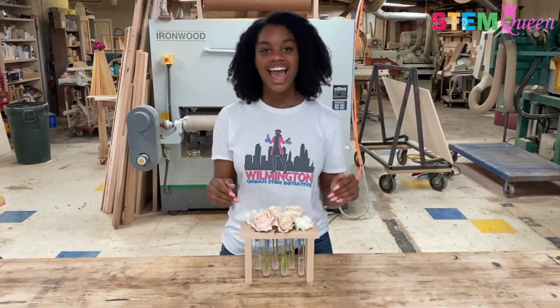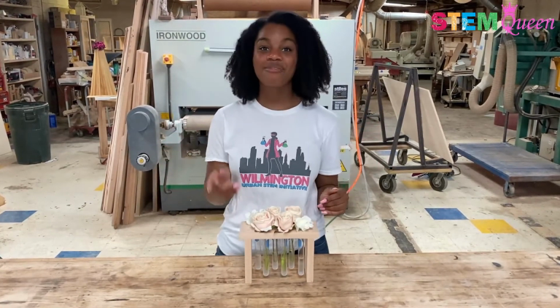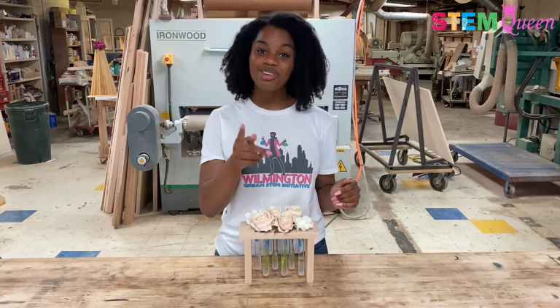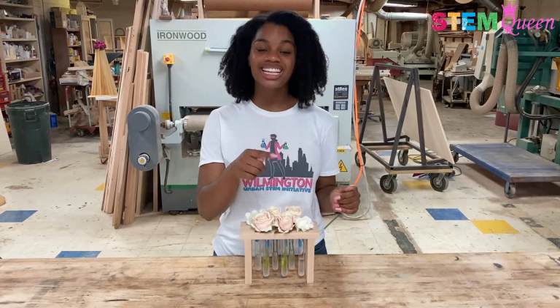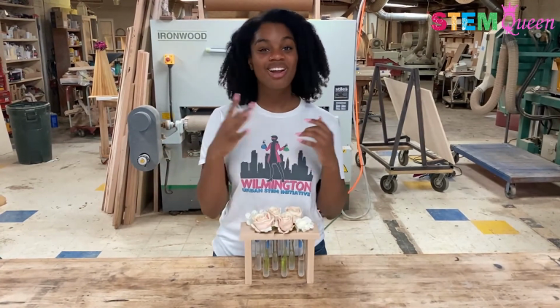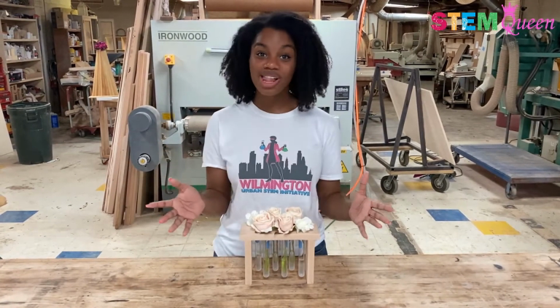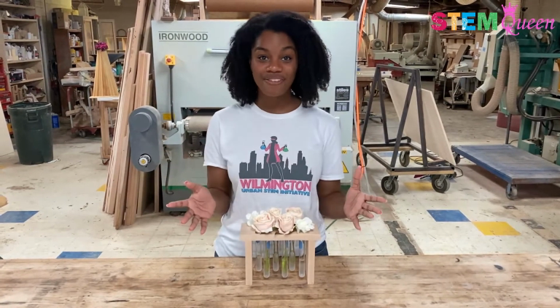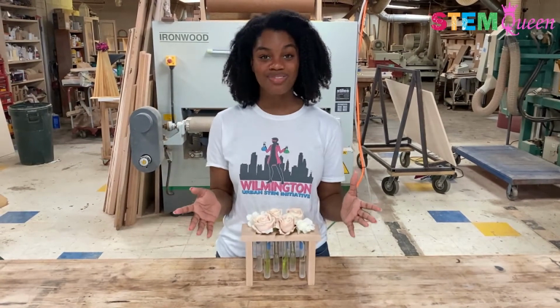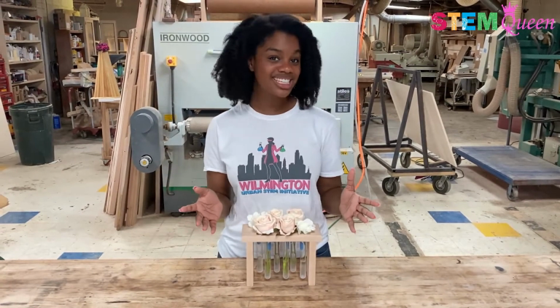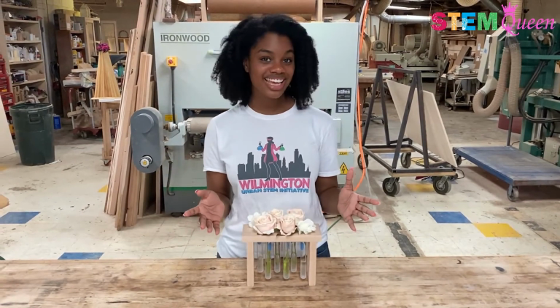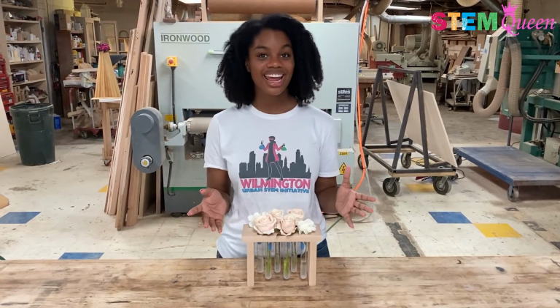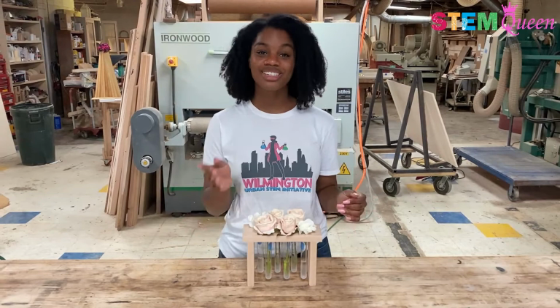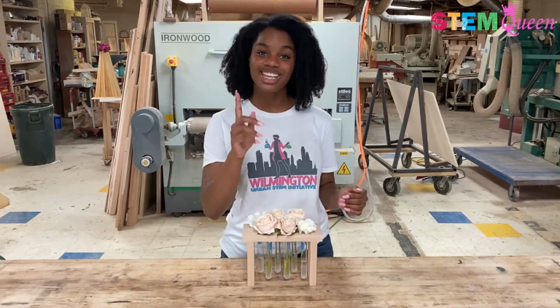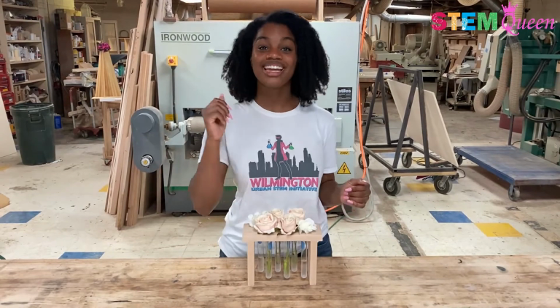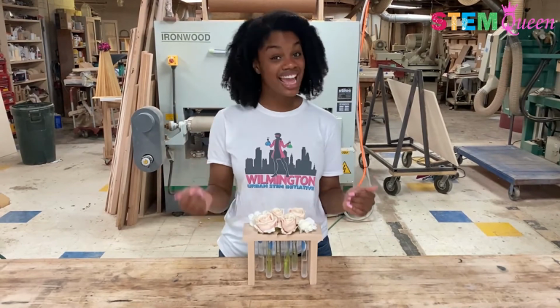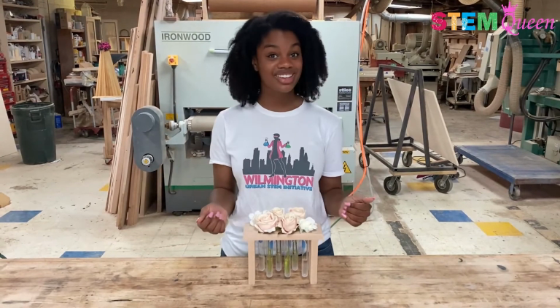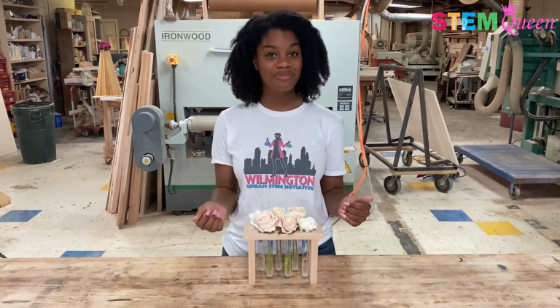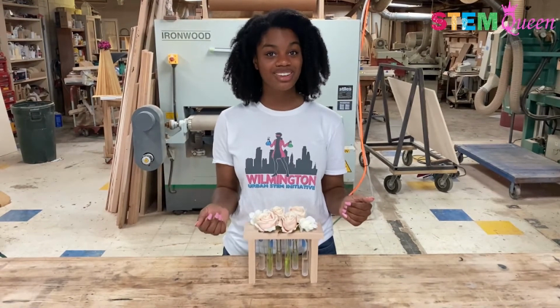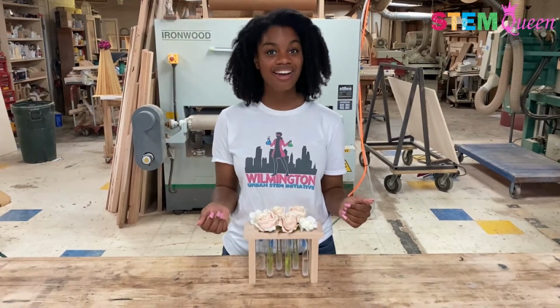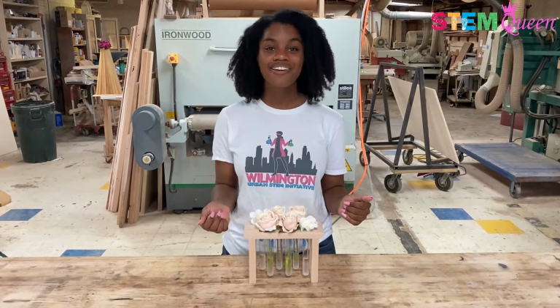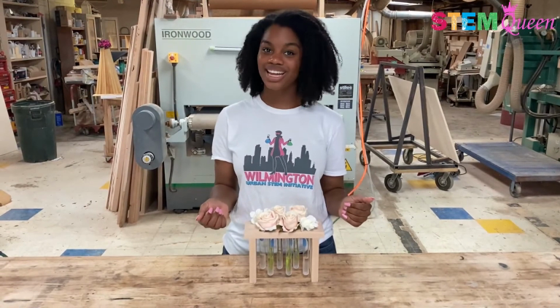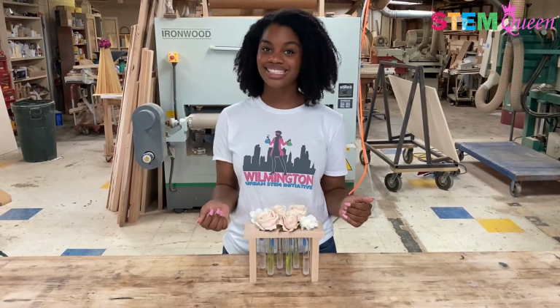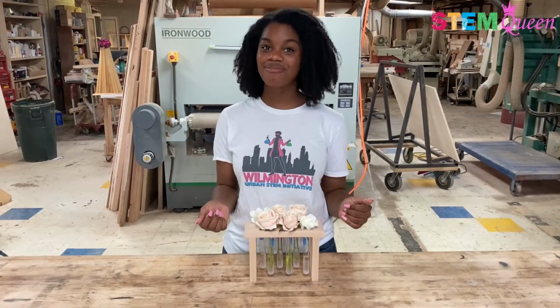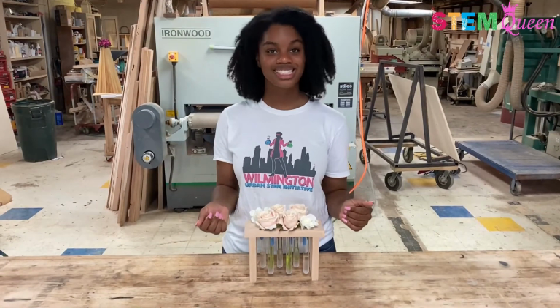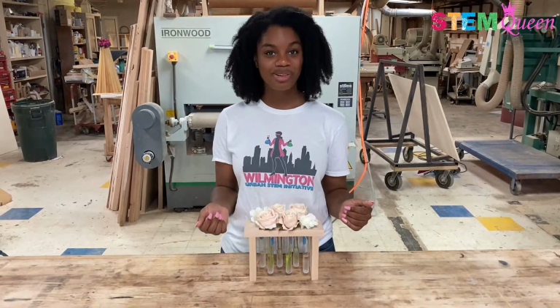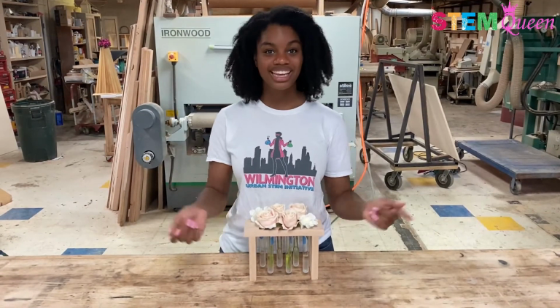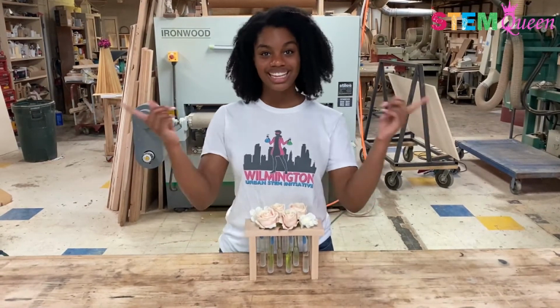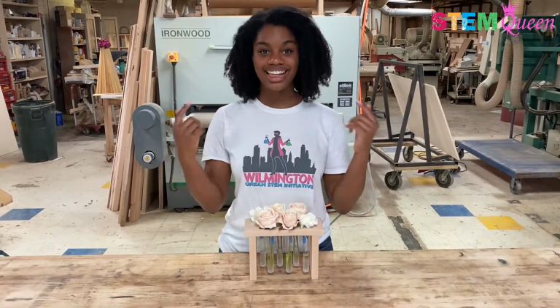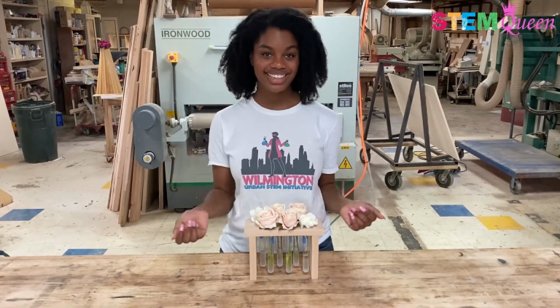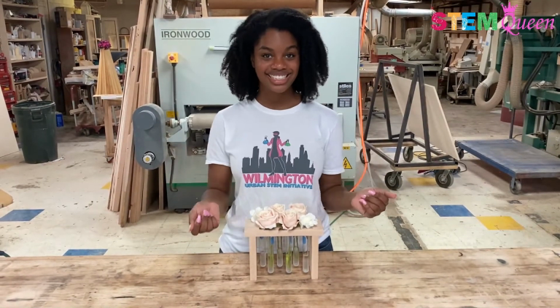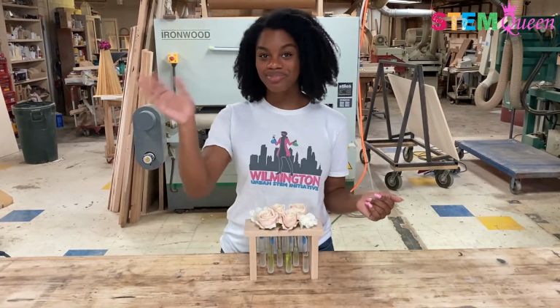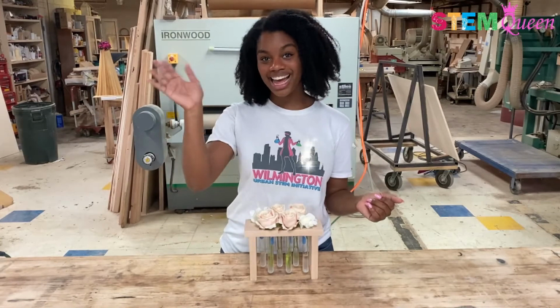I hope you guys had a whole lot of fun with me this week and I hope to see you in next week's episode of Fun STEM with the STEM Queen, Jacqueline Means. Bye!